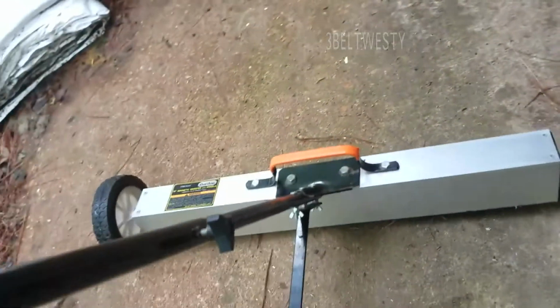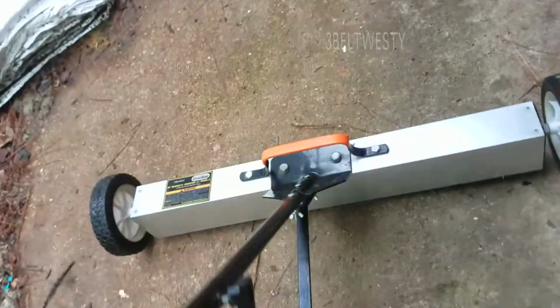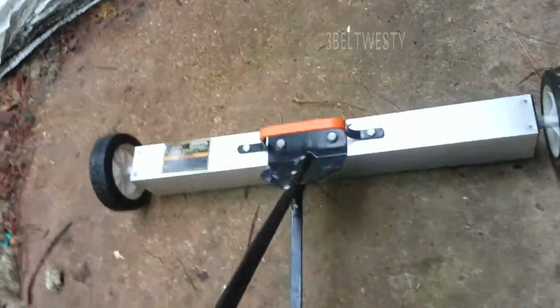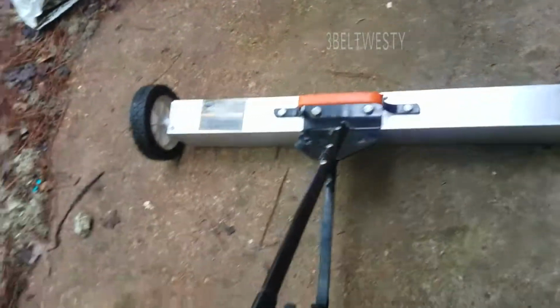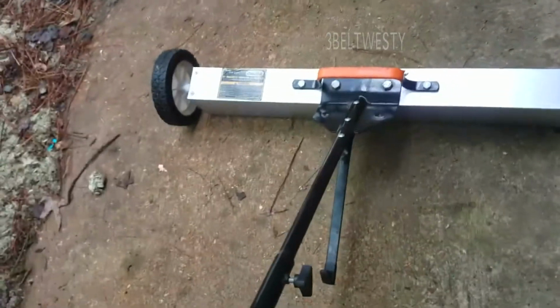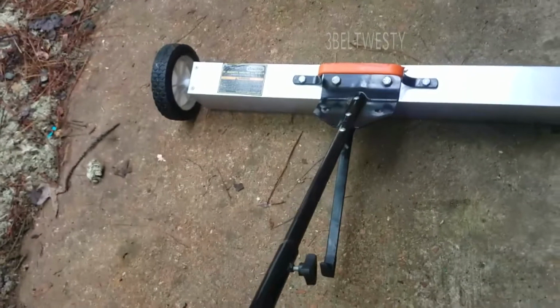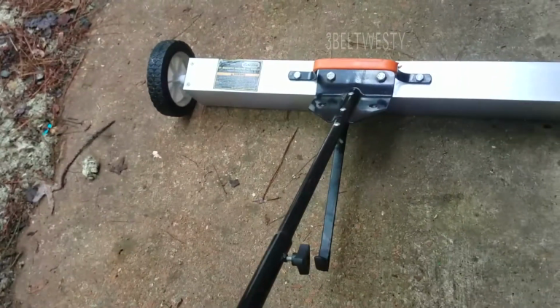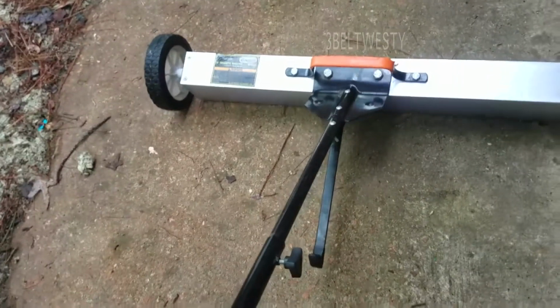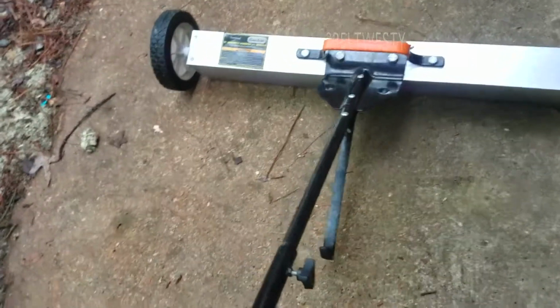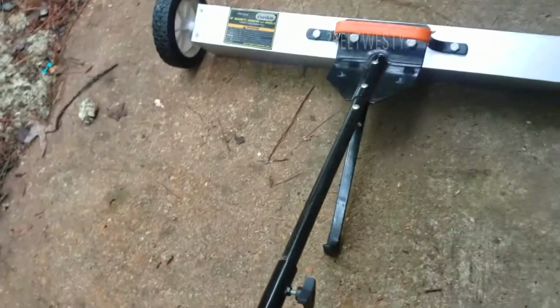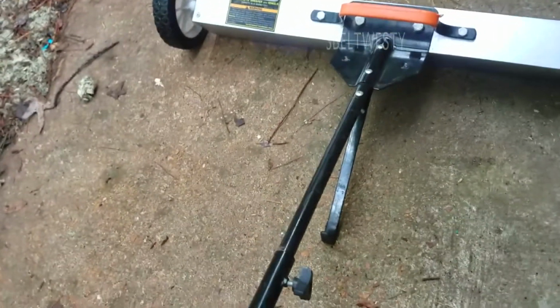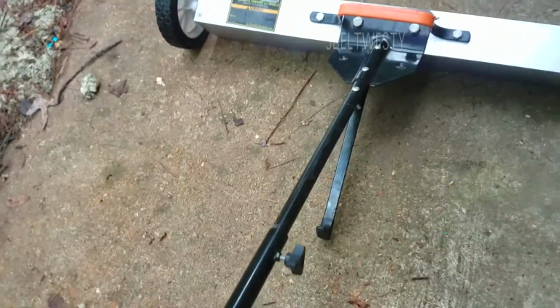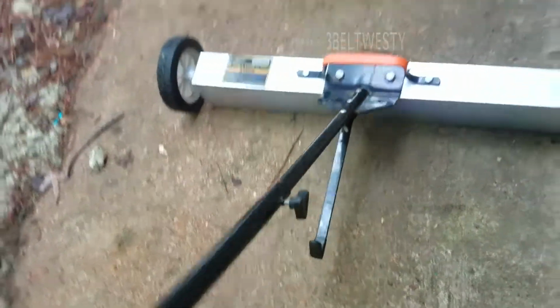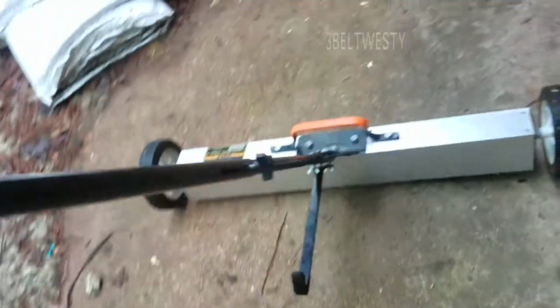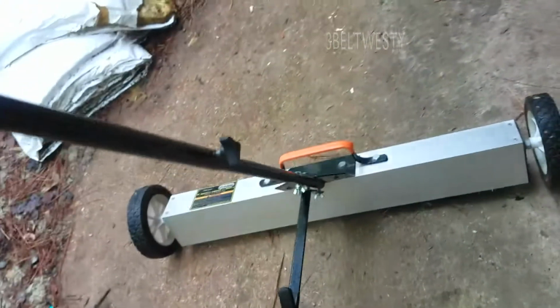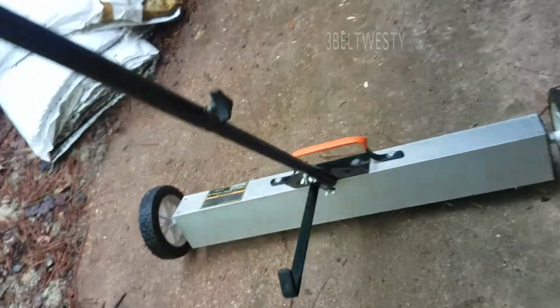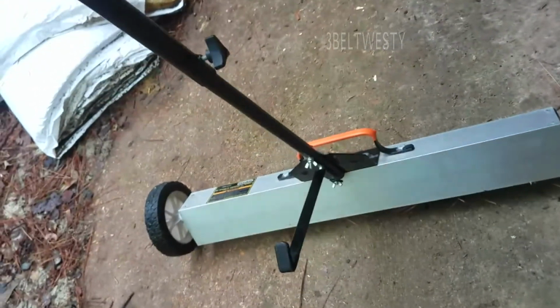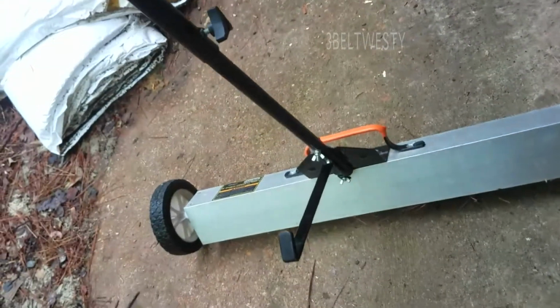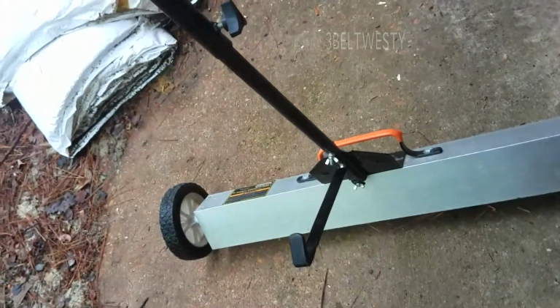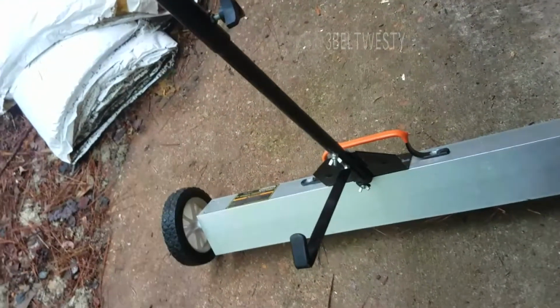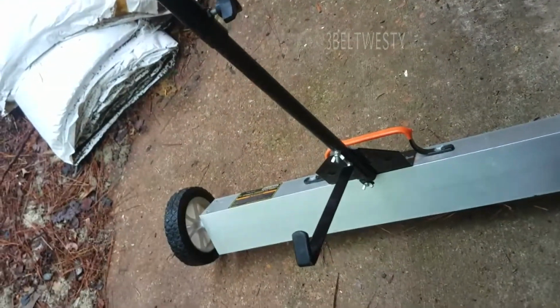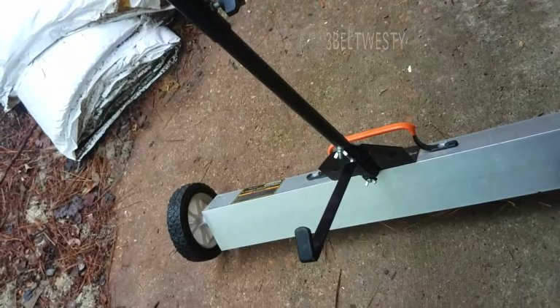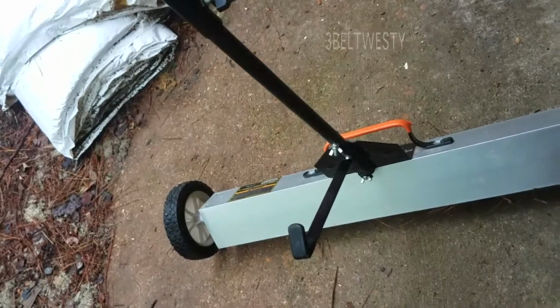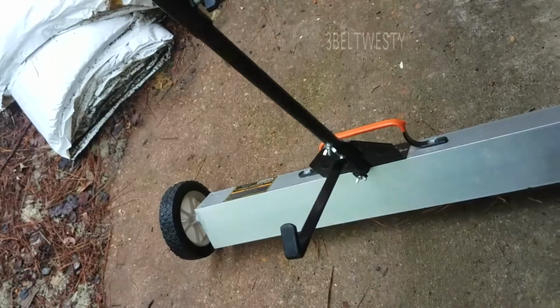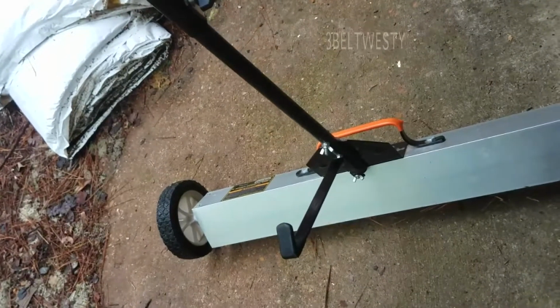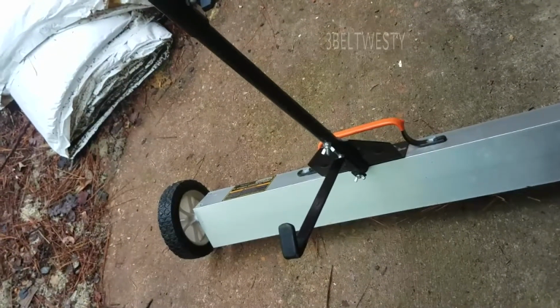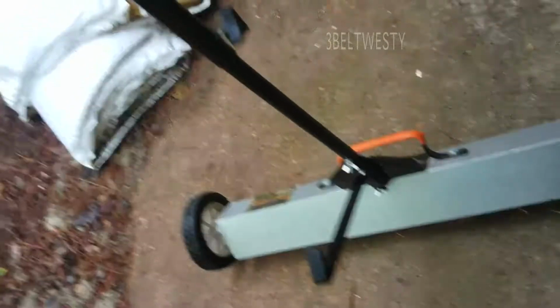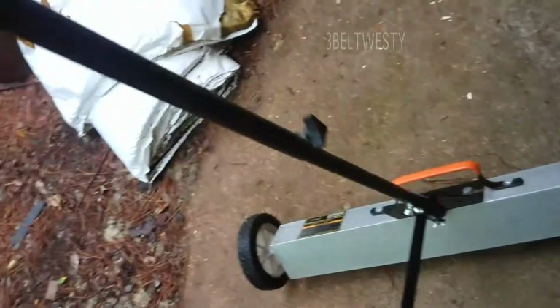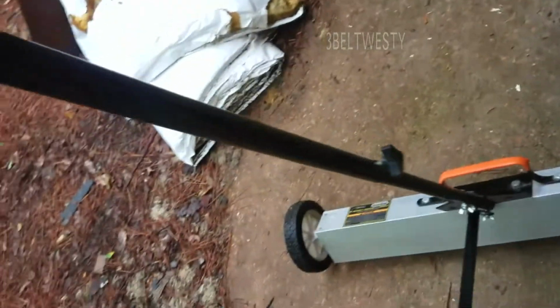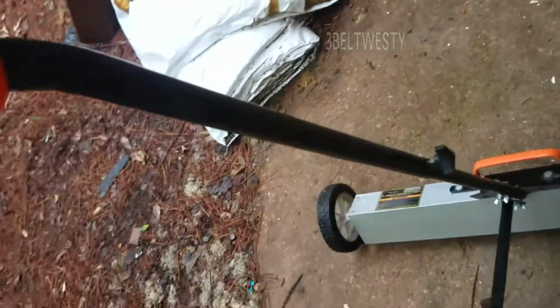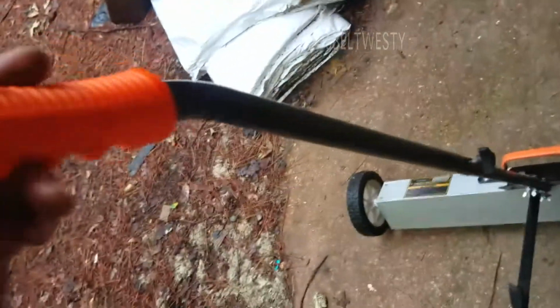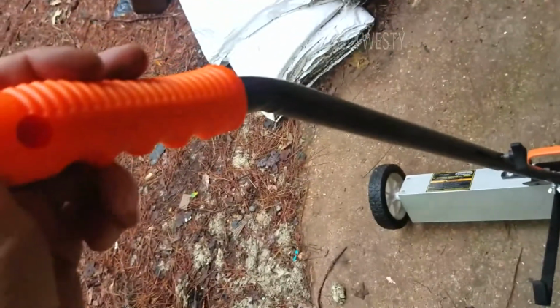This is a stand. You can rotate that around. The handle will move up and down.